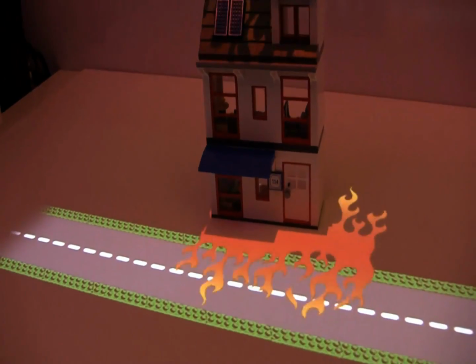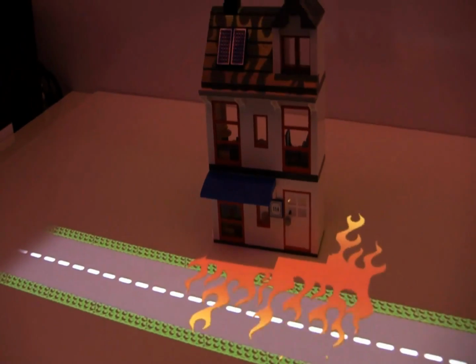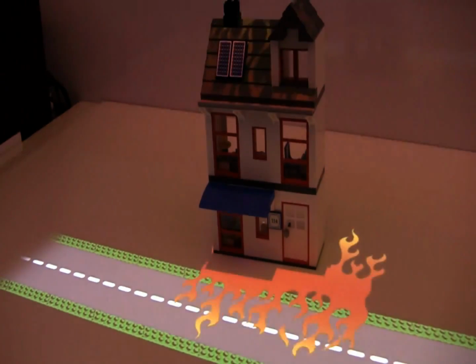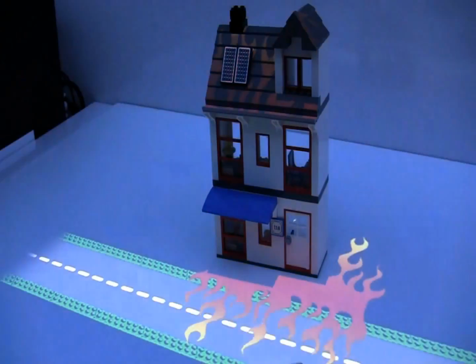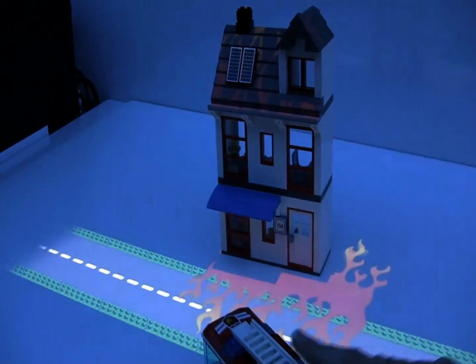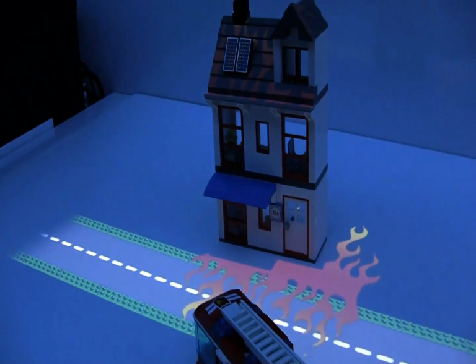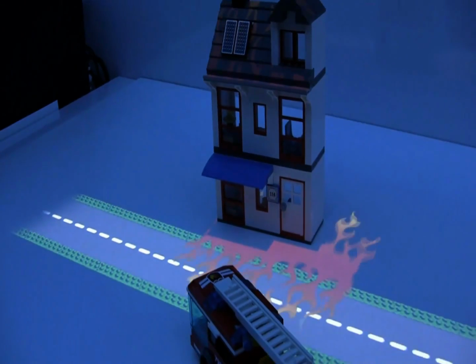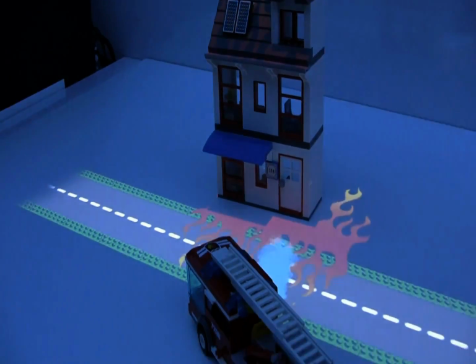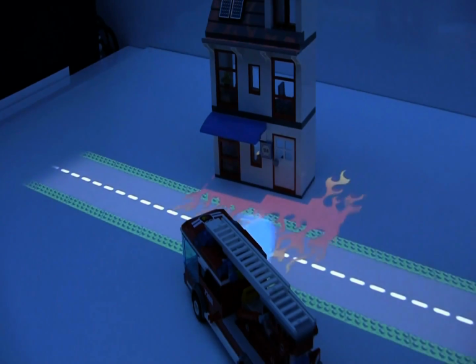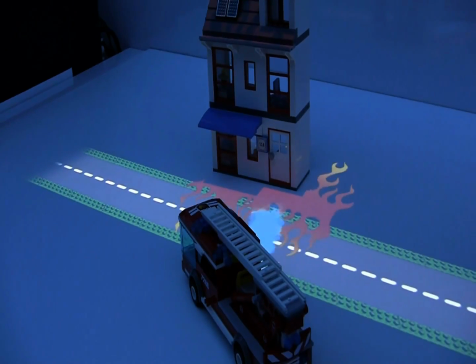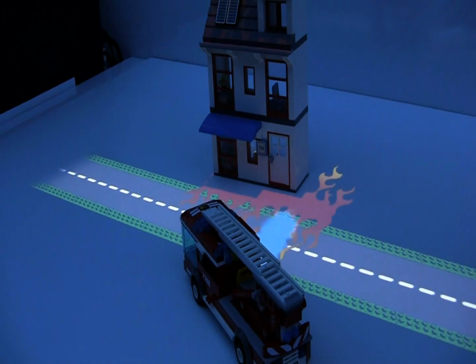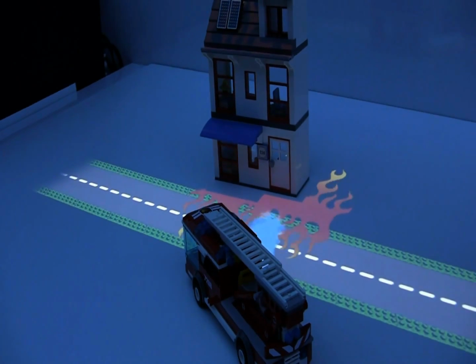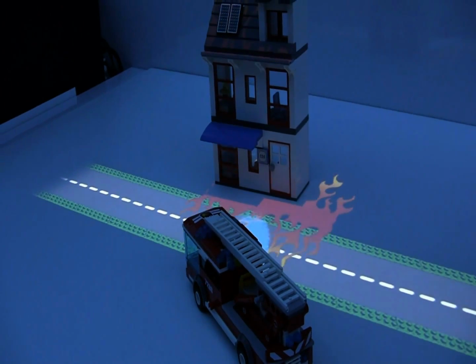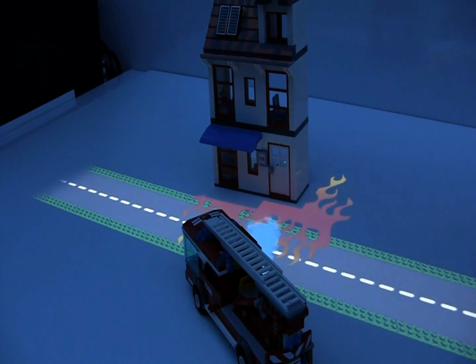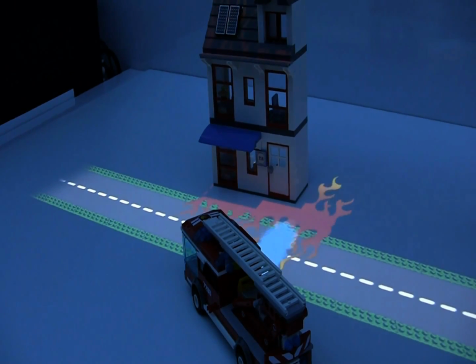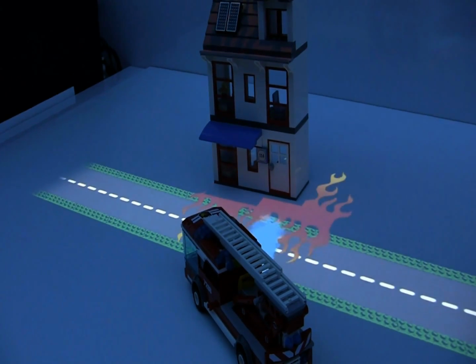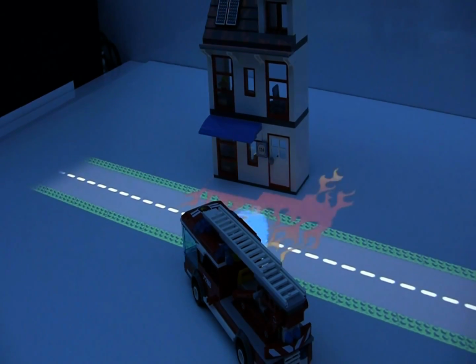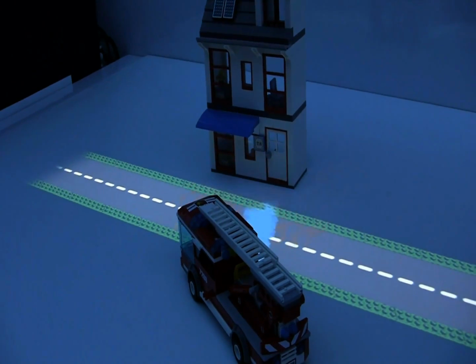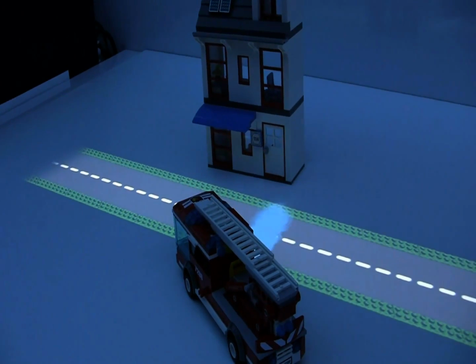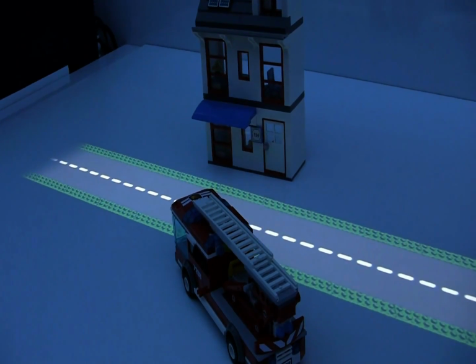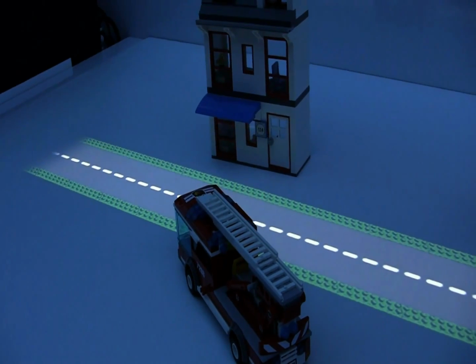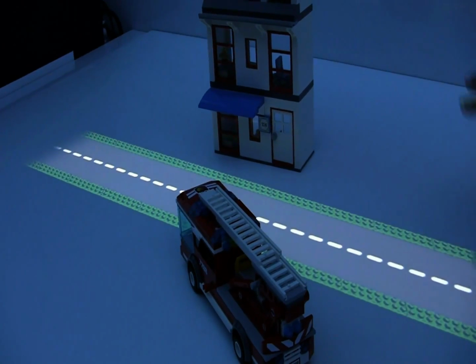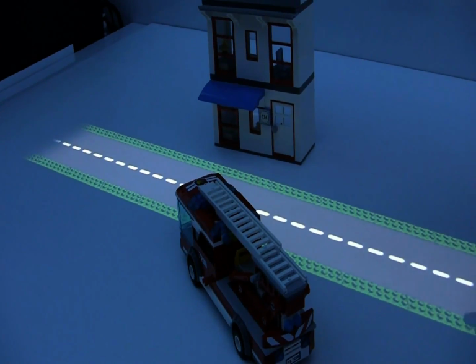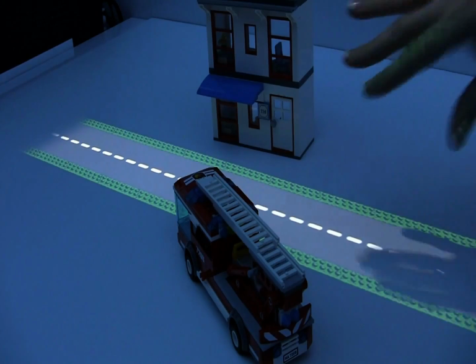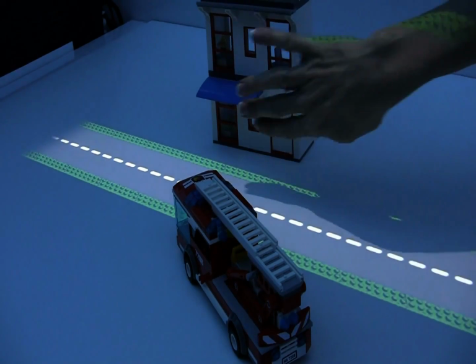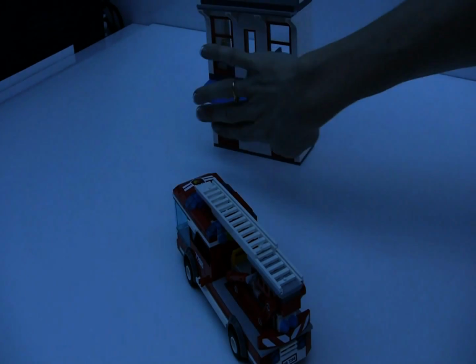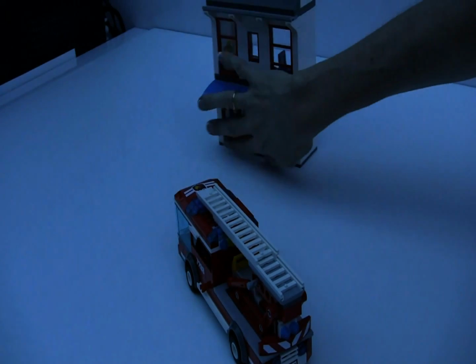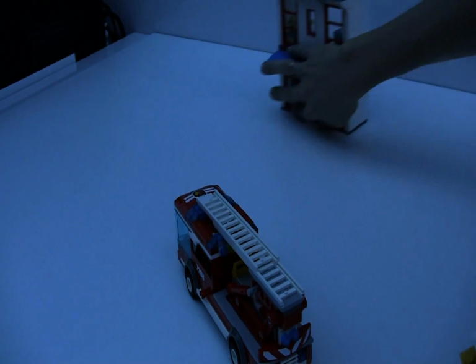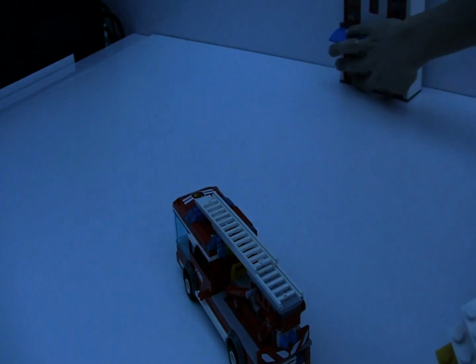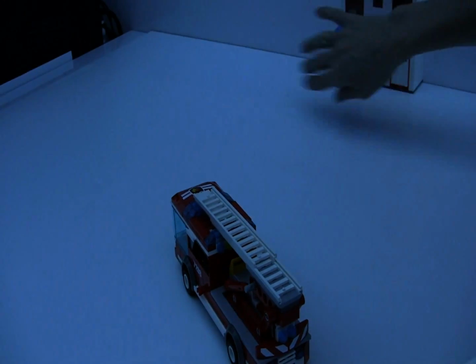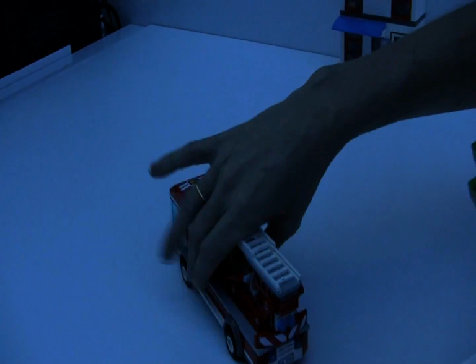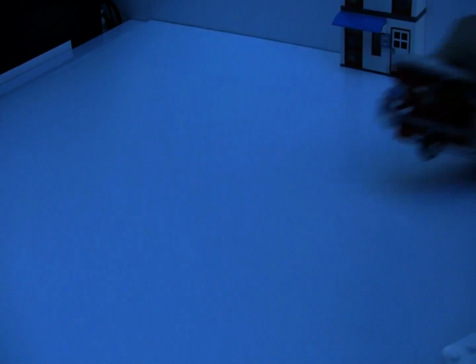If I move in our fire engine, it always knows the state of objects. It can put out the fires. It stops spraying water when it notices the fire on the house is out.